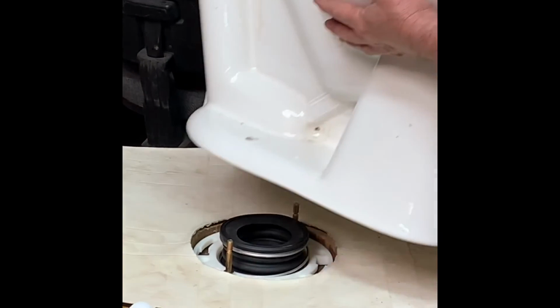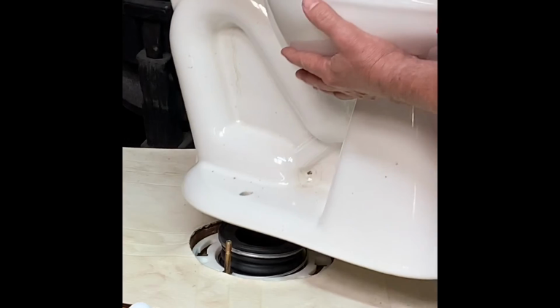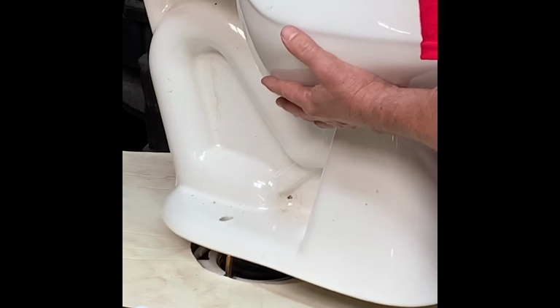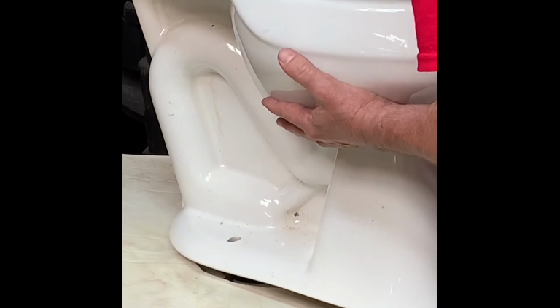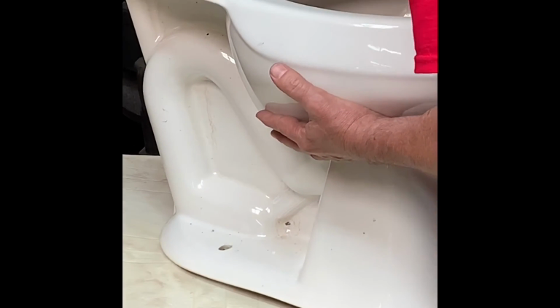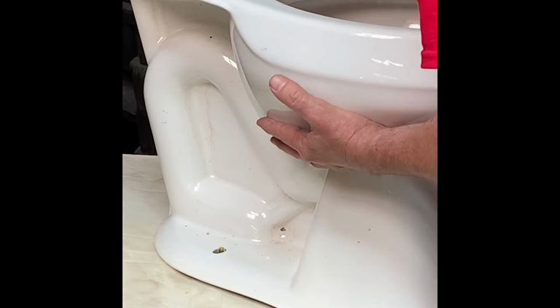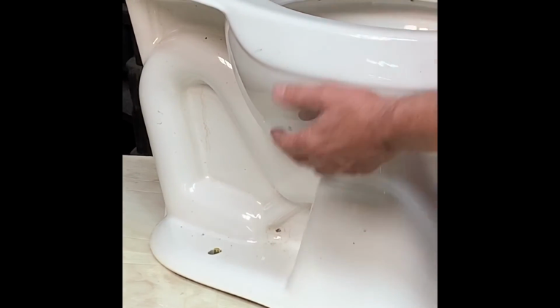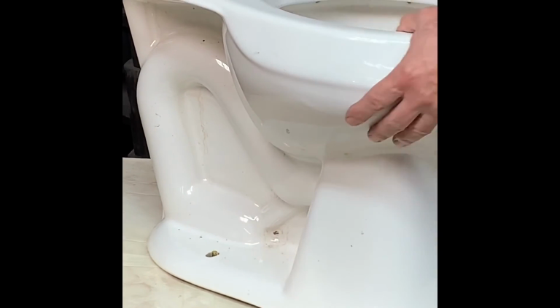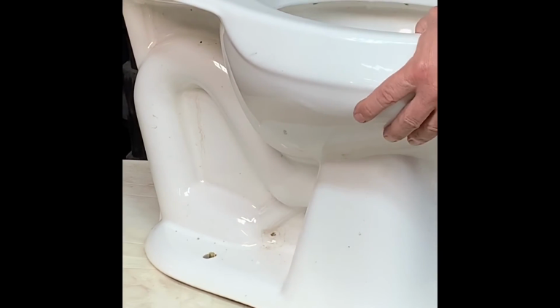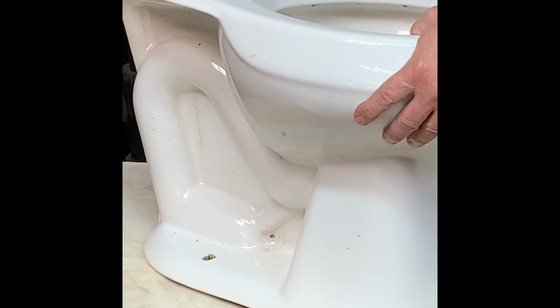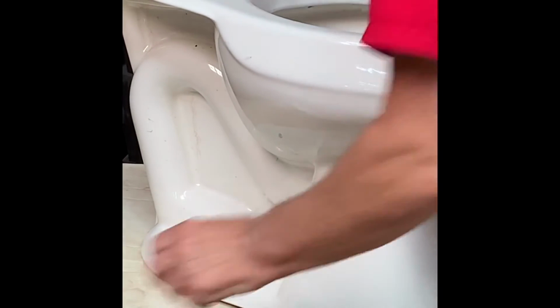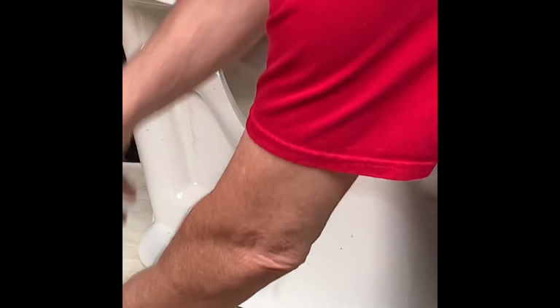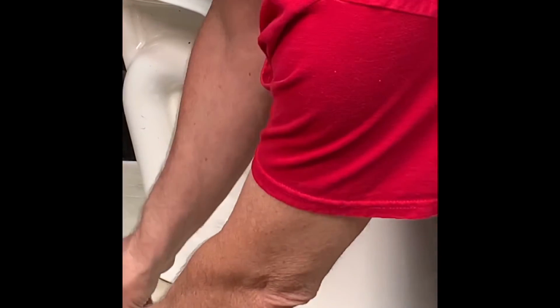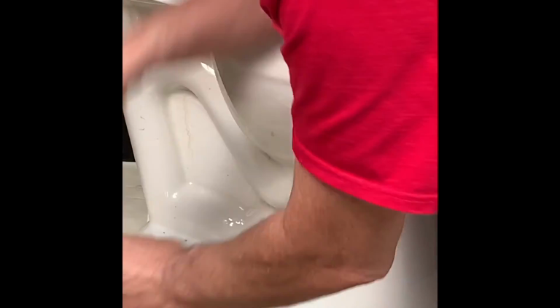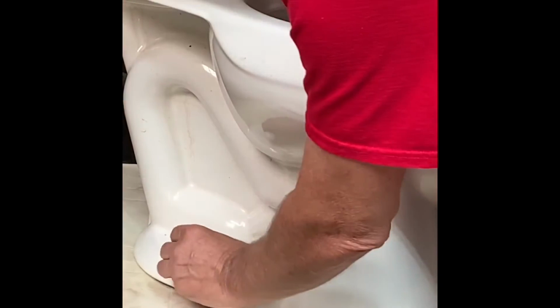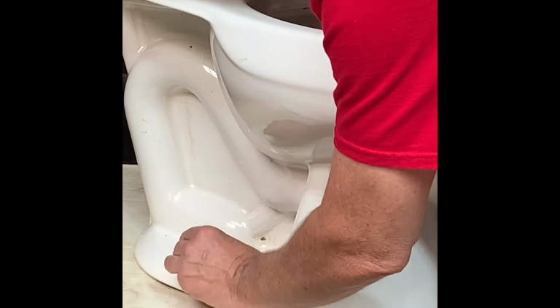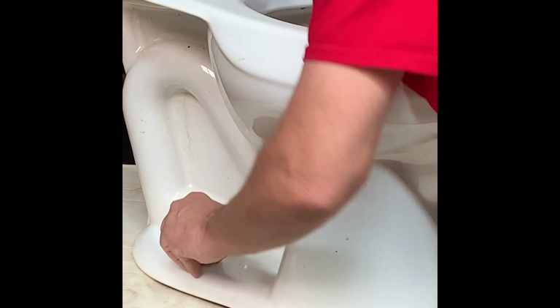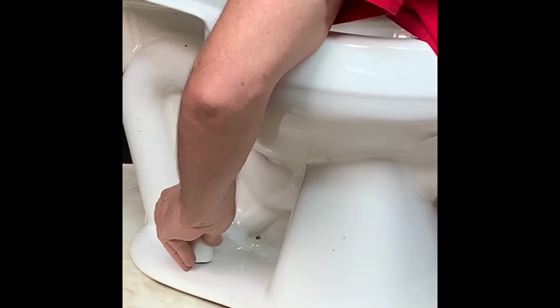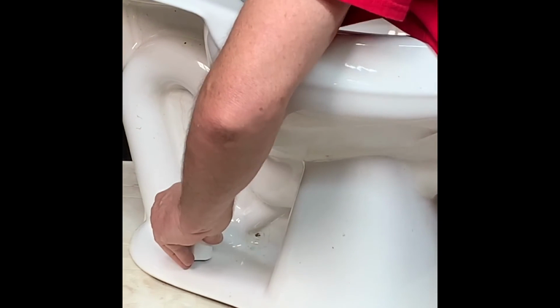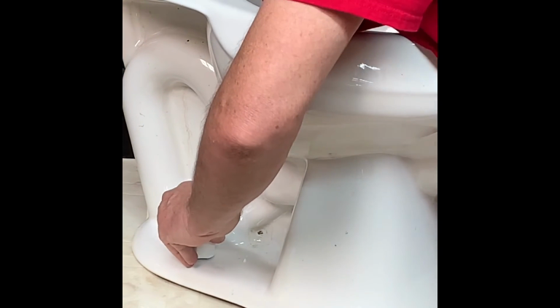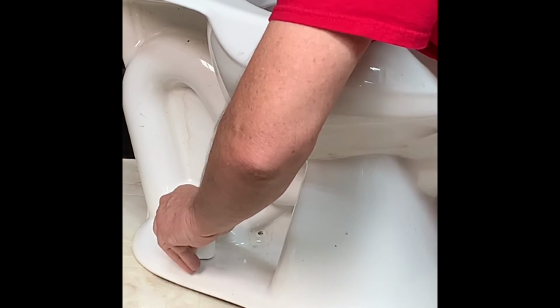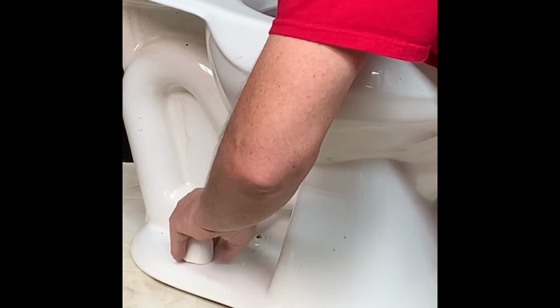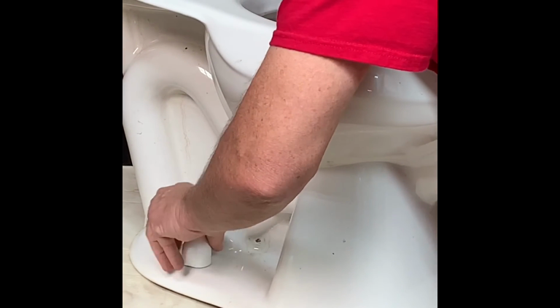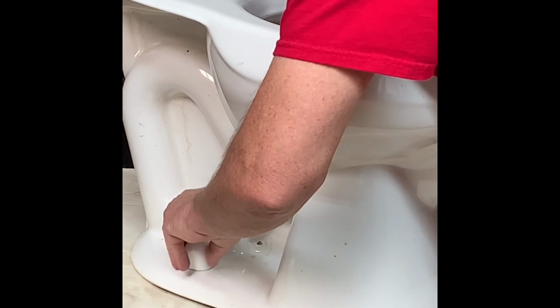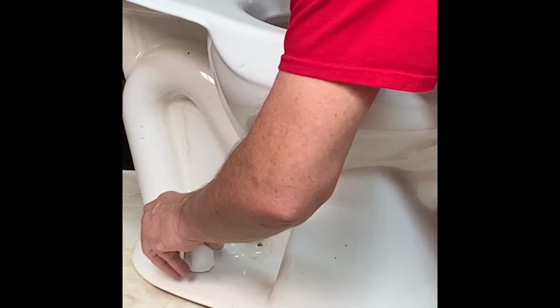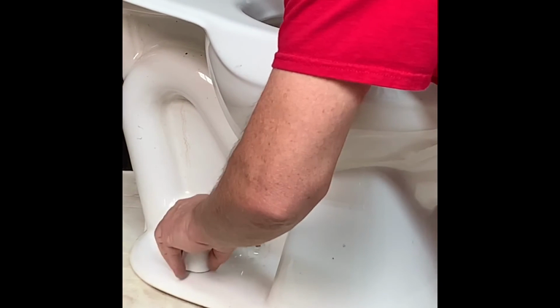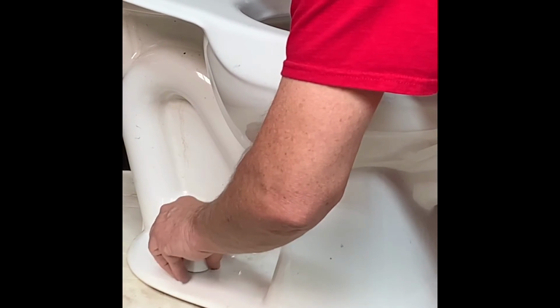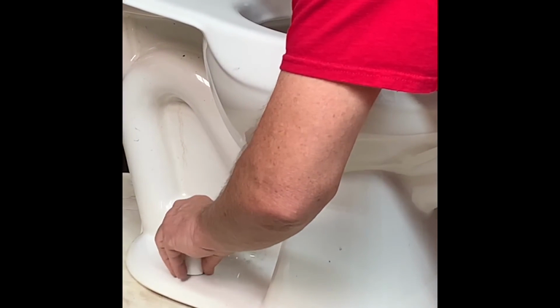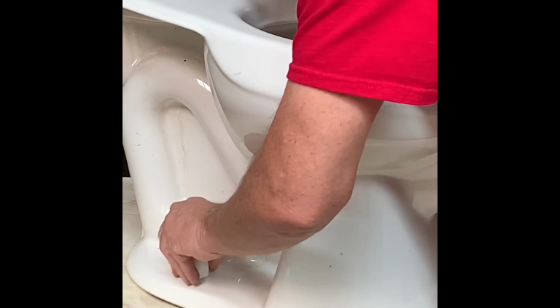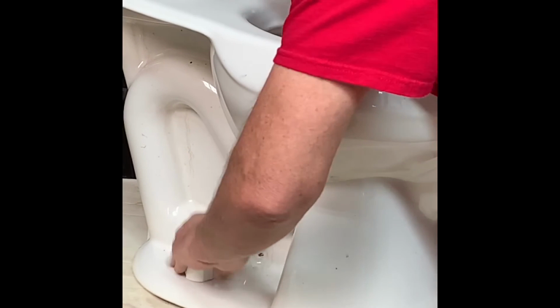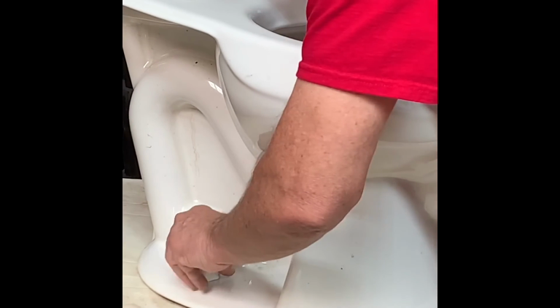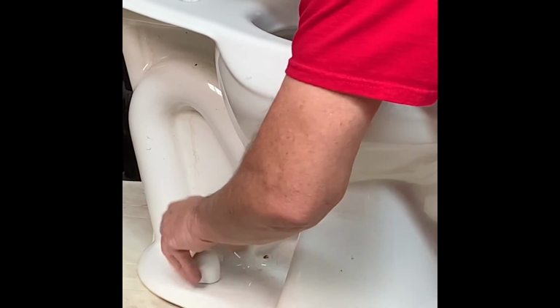Then you set your toilet down and use your clever caps. You hand tighten the bowl only and it will tighten really well, so you don't have any cracked bowls coming back to wholesale and retail.